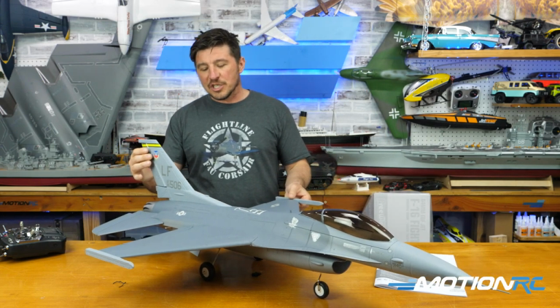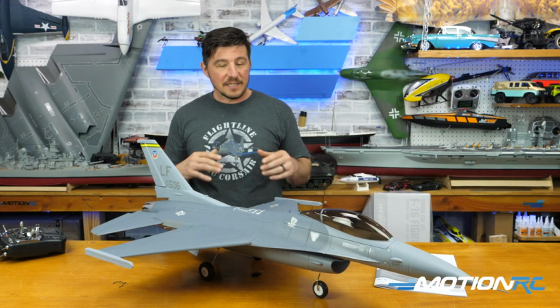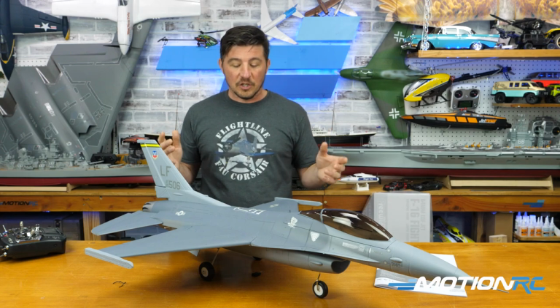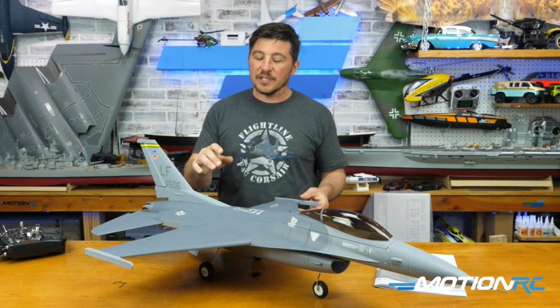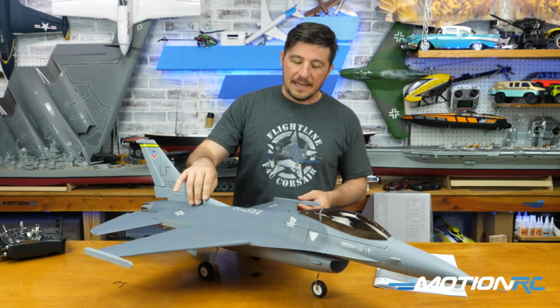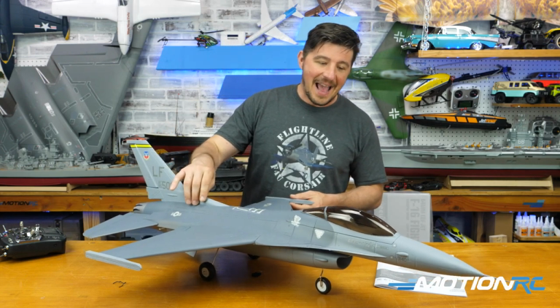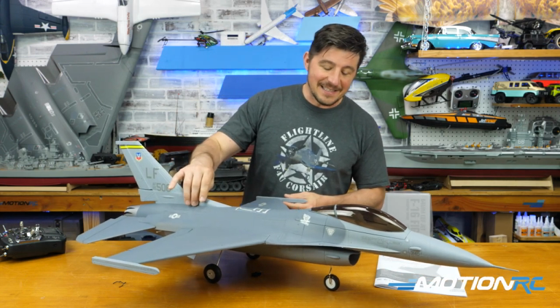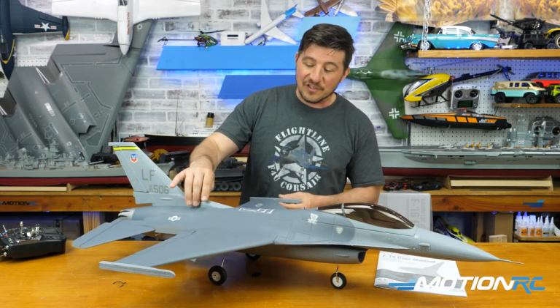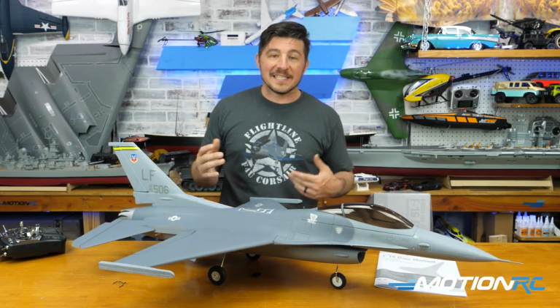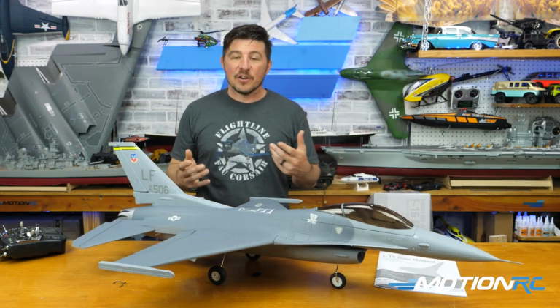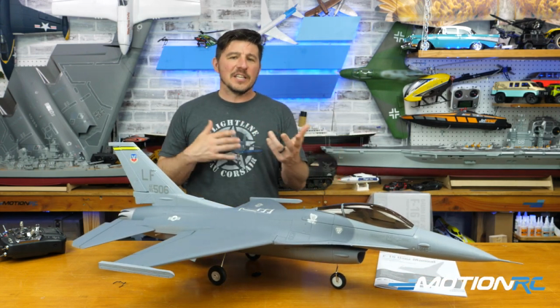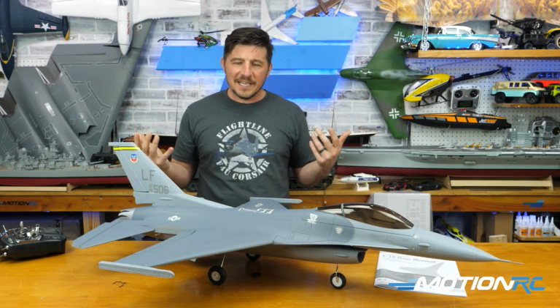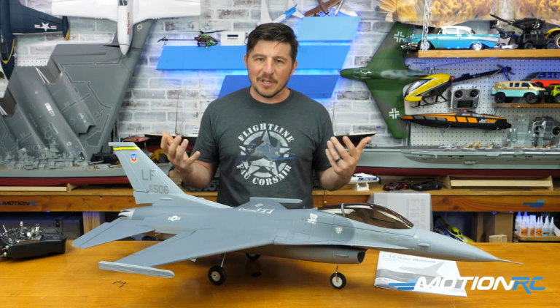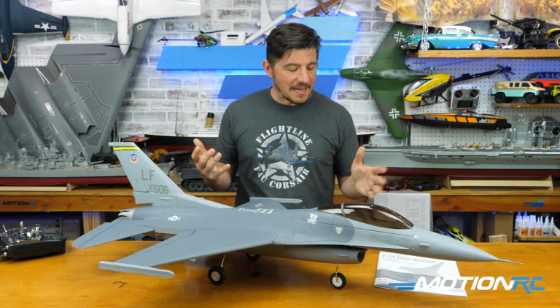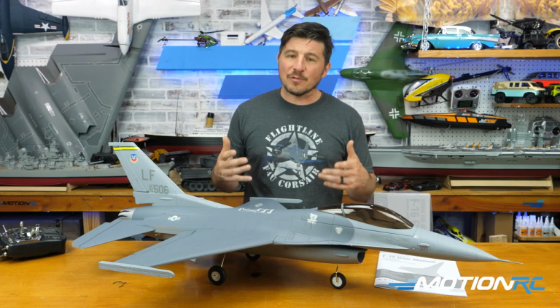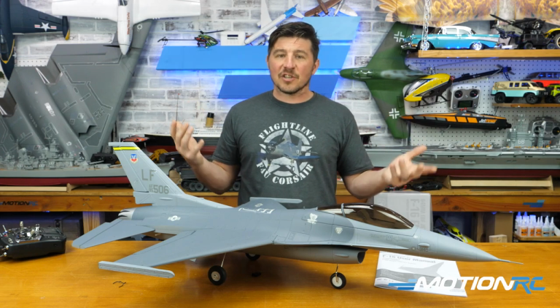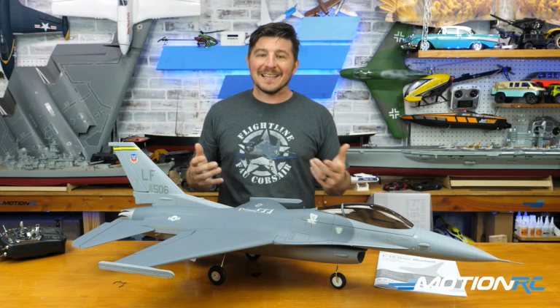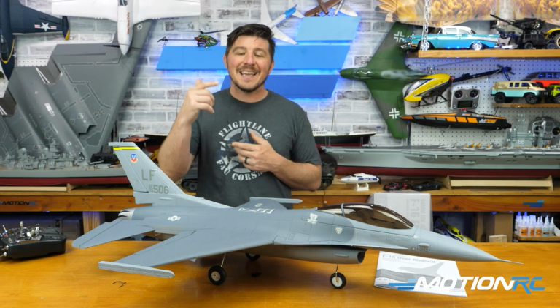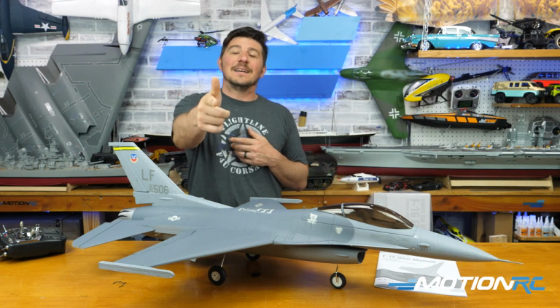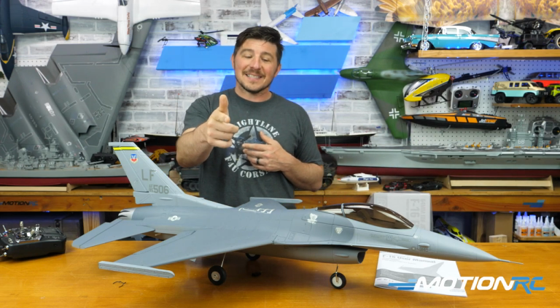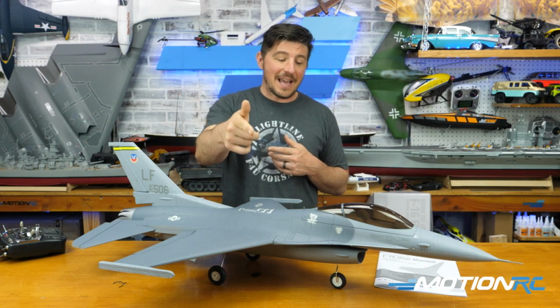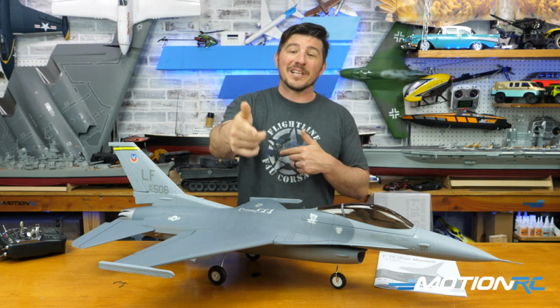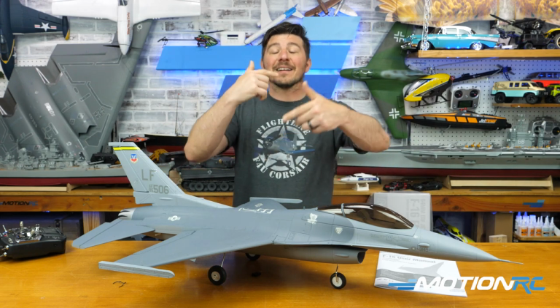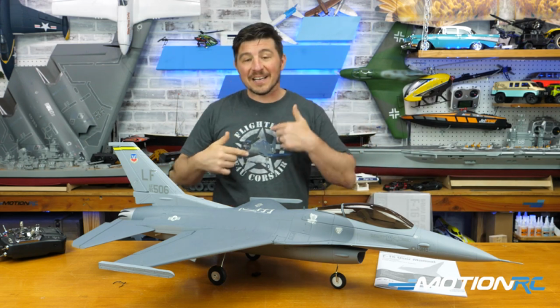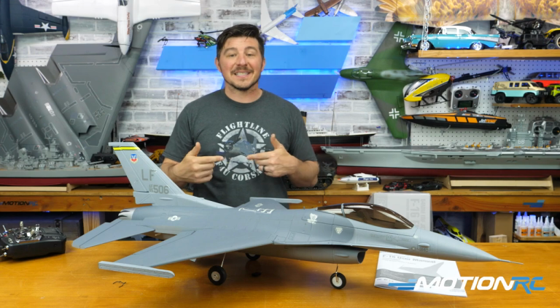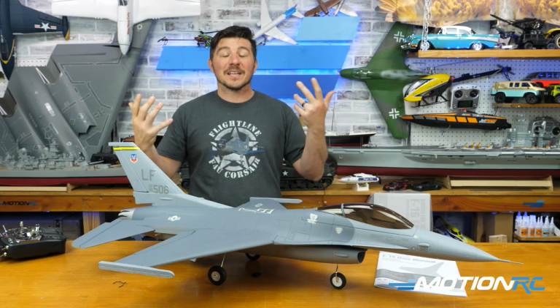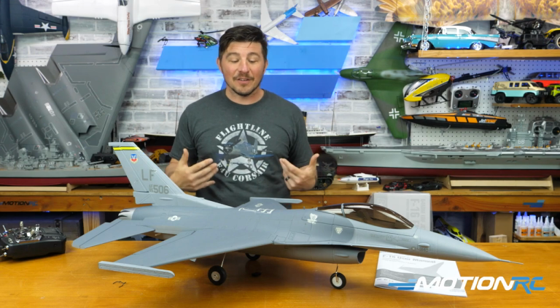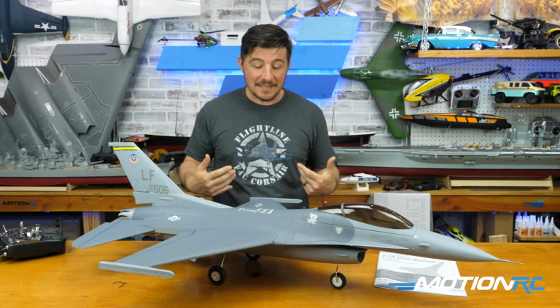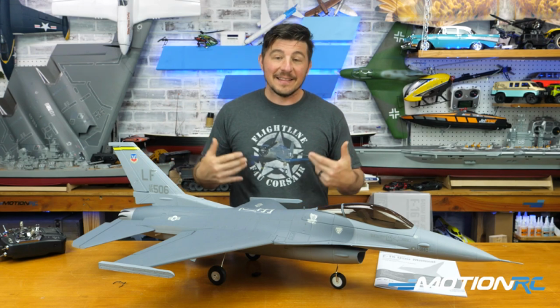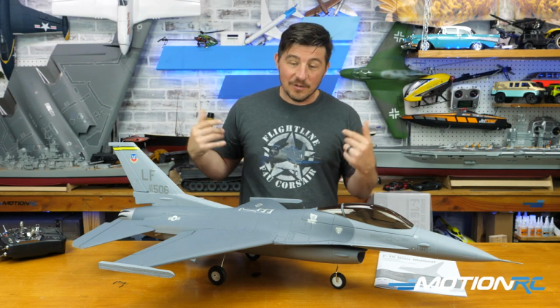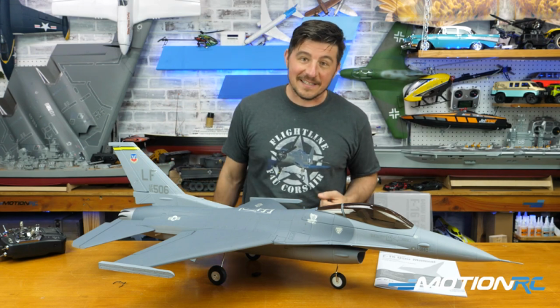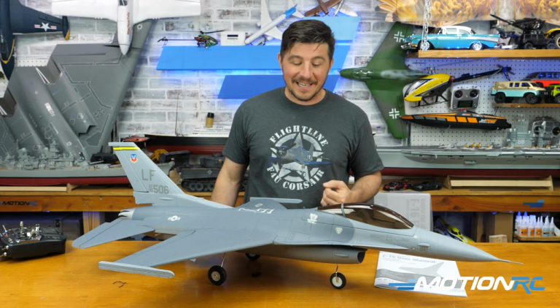All in all, not much else has changed. This was a new paint scheme on the model when it was updated — still looking good. As far as the assembly goes, everything's pretty similar, so that's where we're going to start today. Let's take you to when we took it out of the box so you can see how it comes and then we'll get assembling.